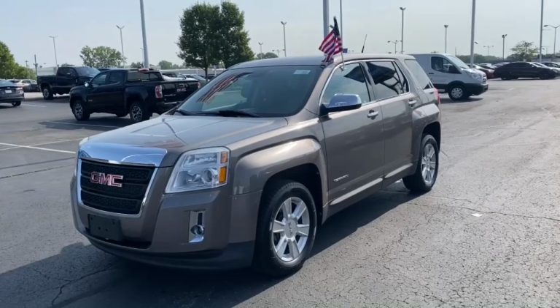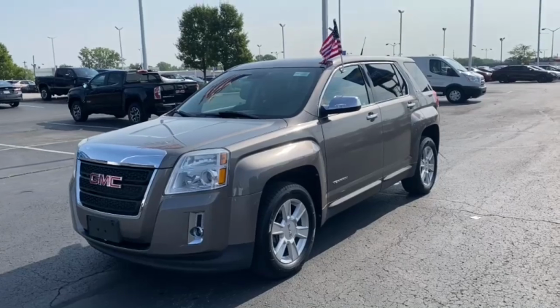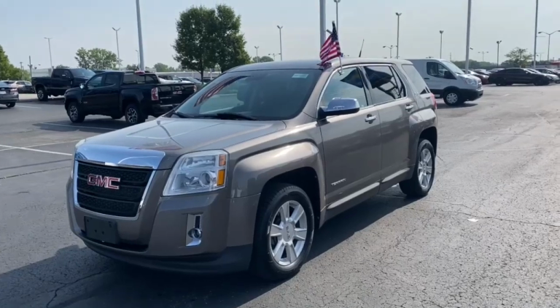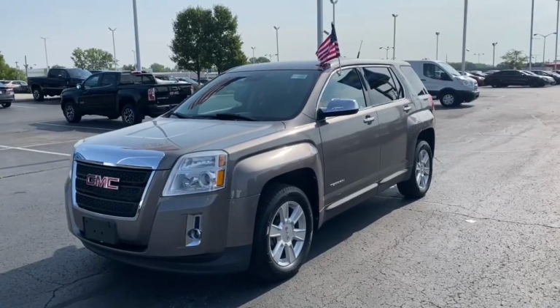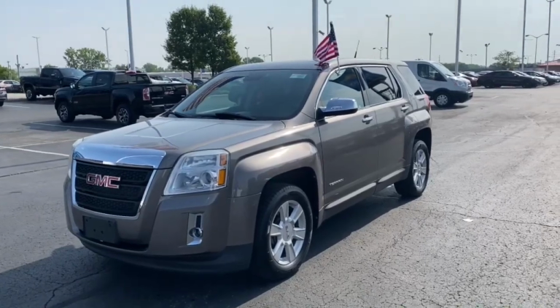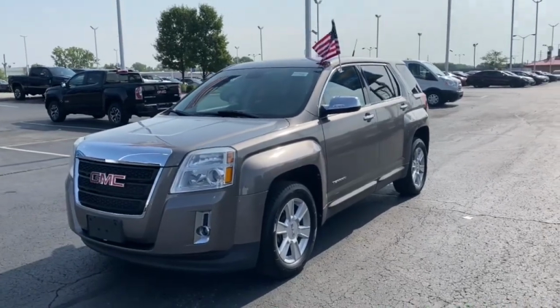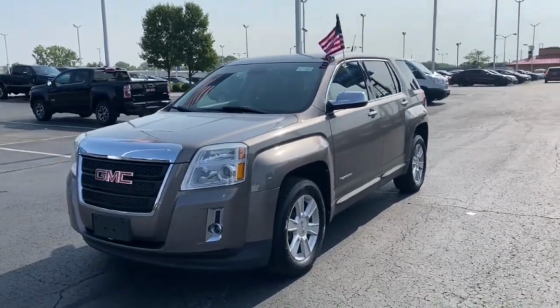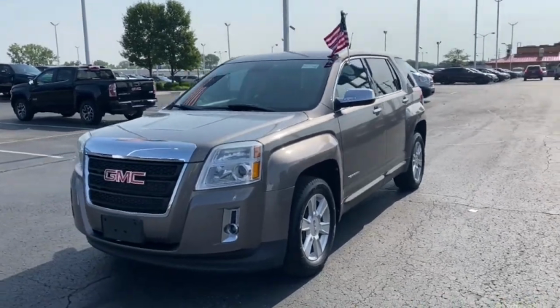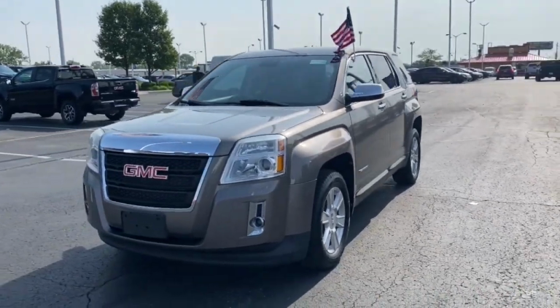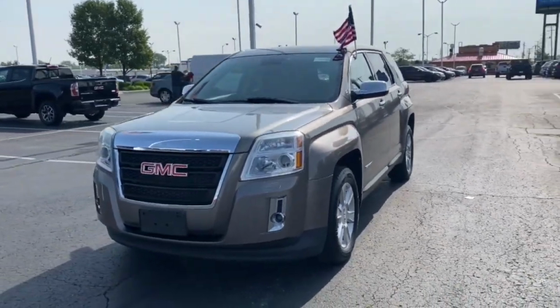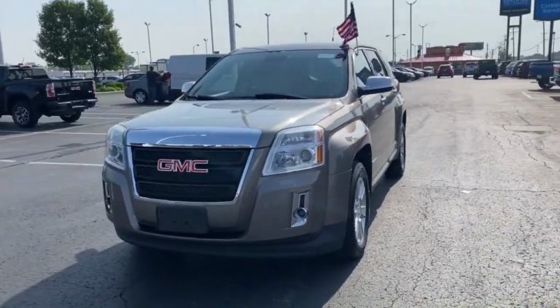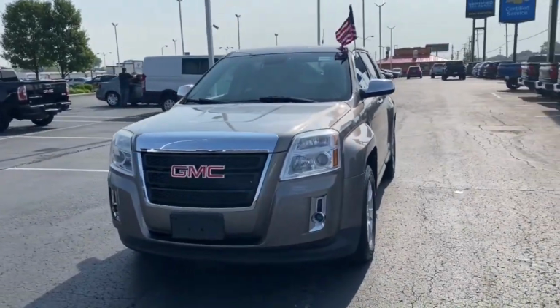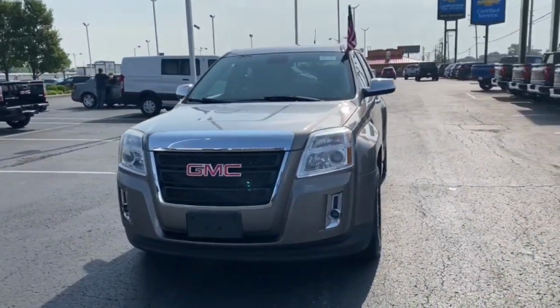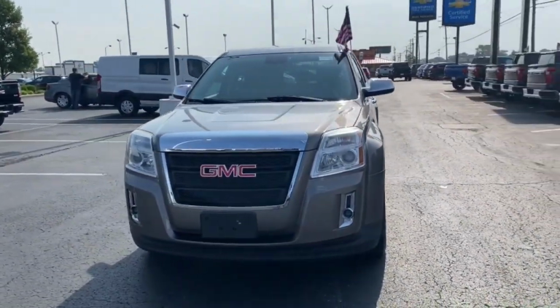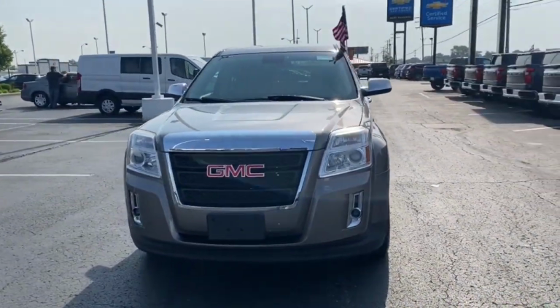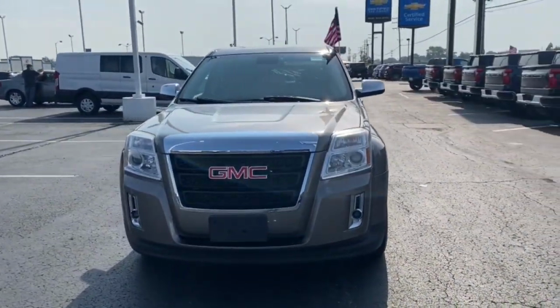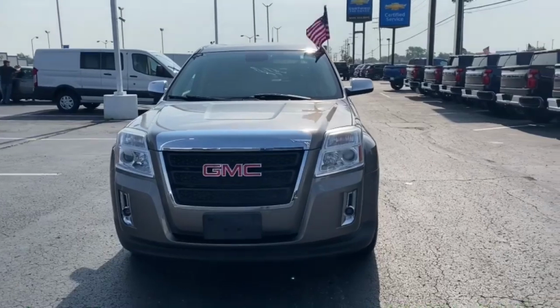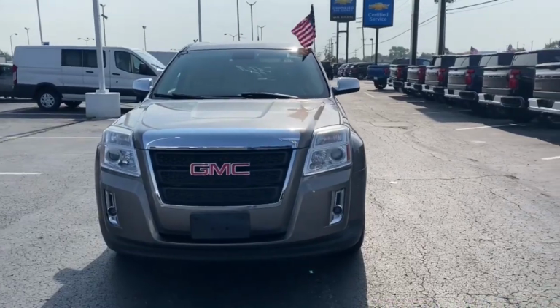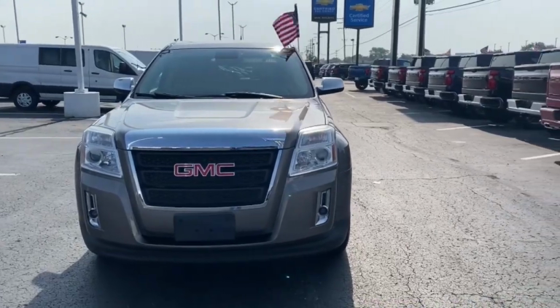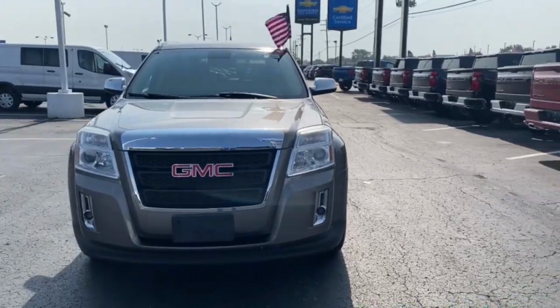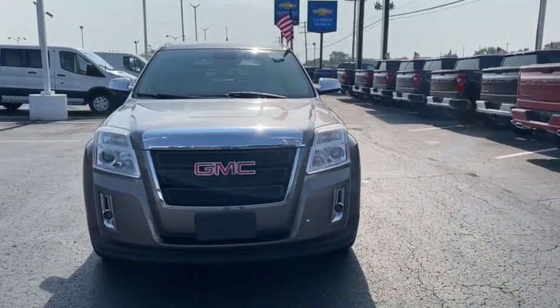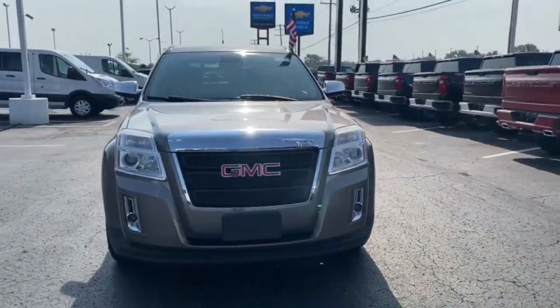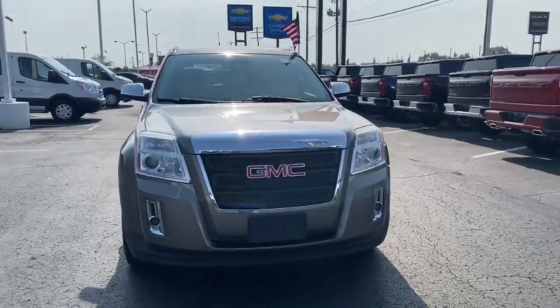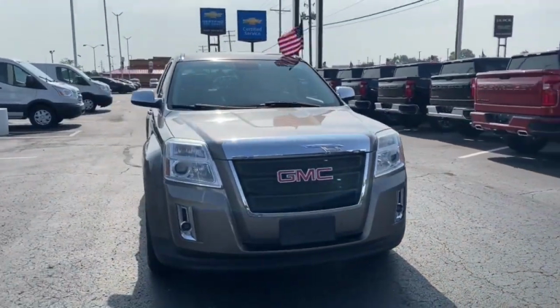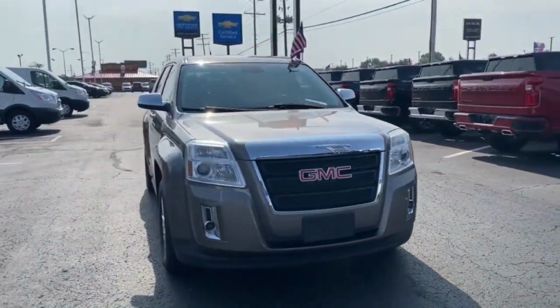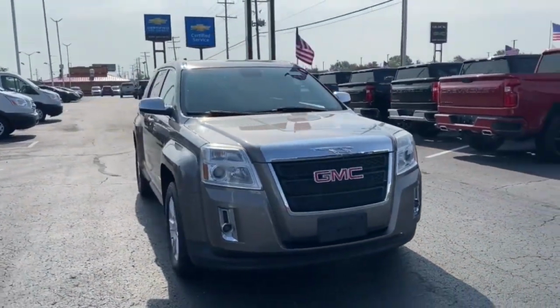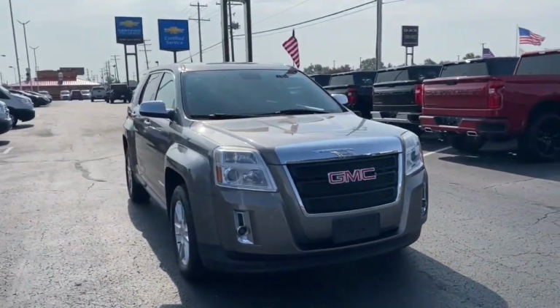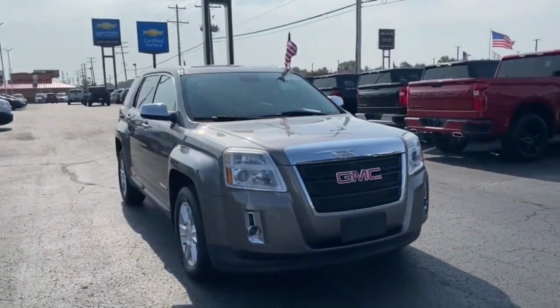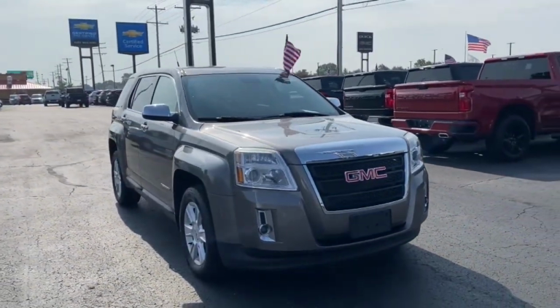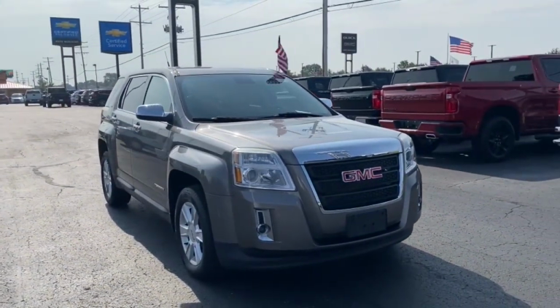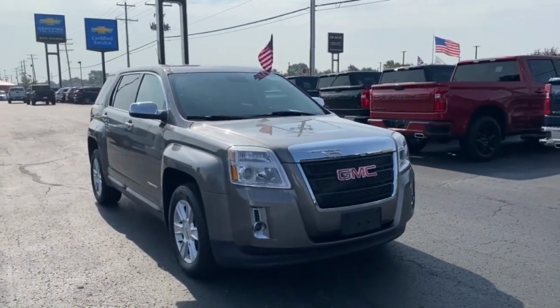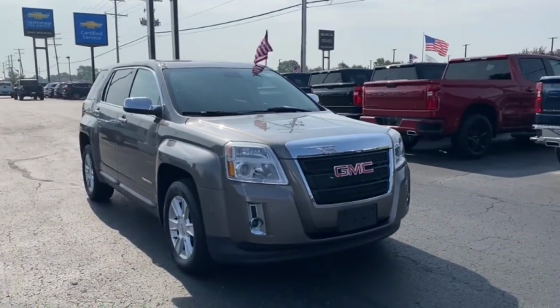This could be the car for you. The 2012 GMC Terrain. With less than 80,000 miles on the odometer, this vehicle provides excellent value.